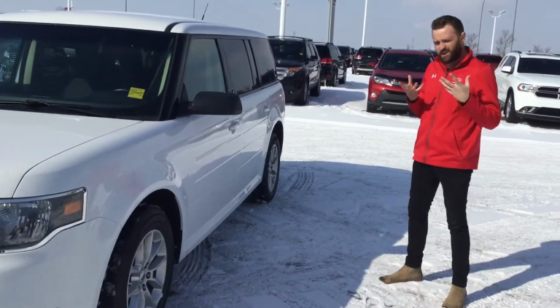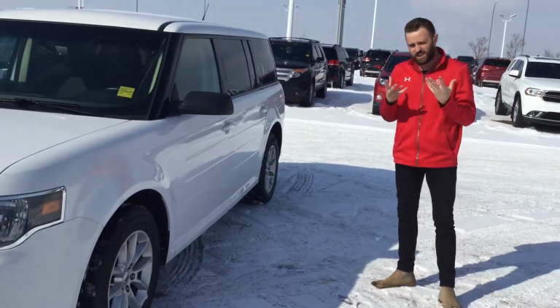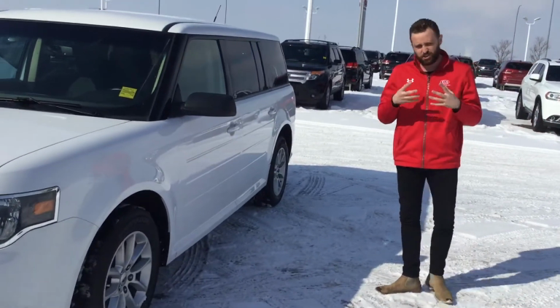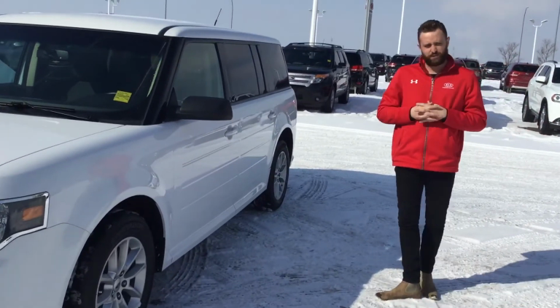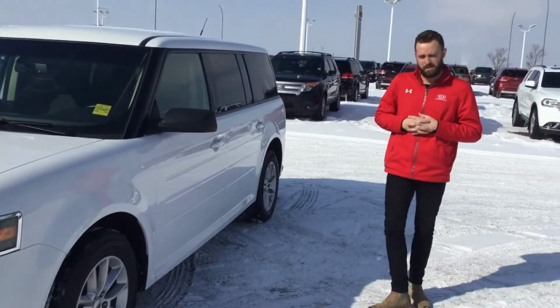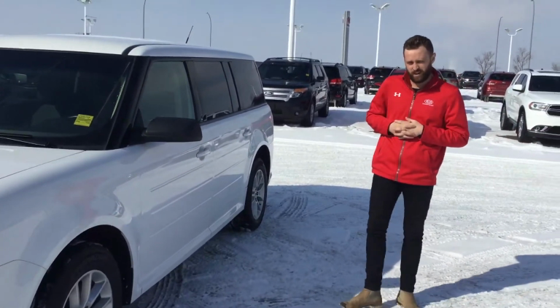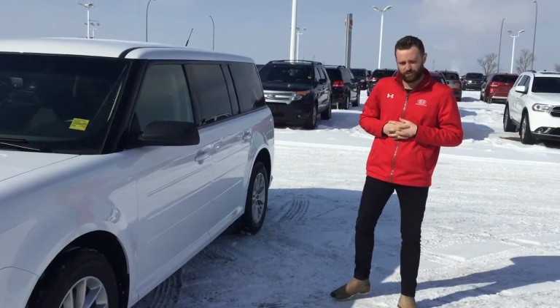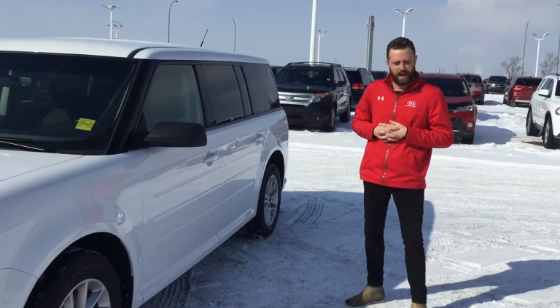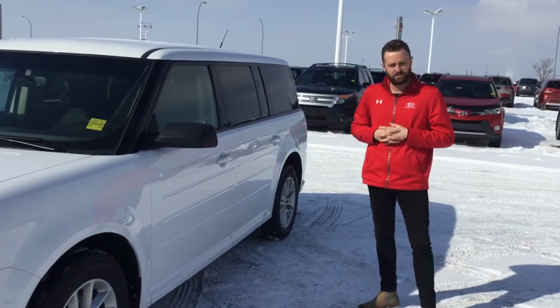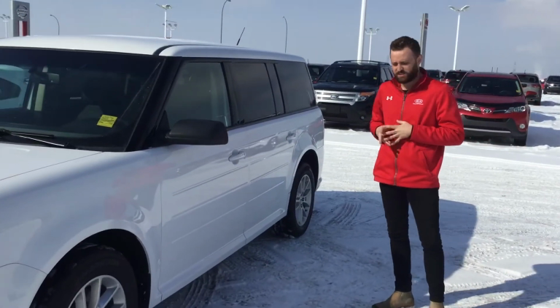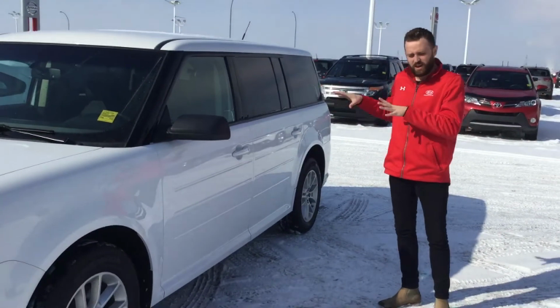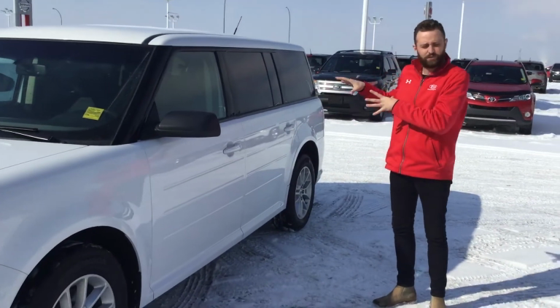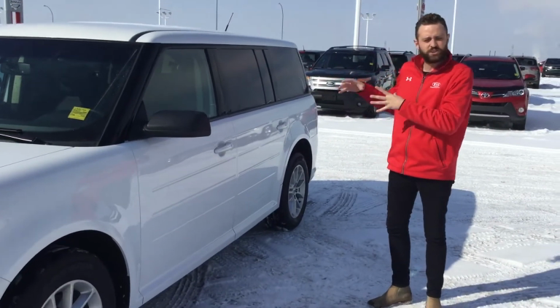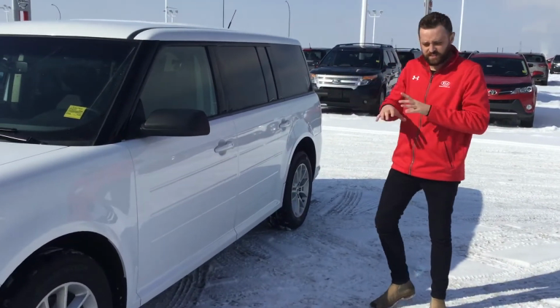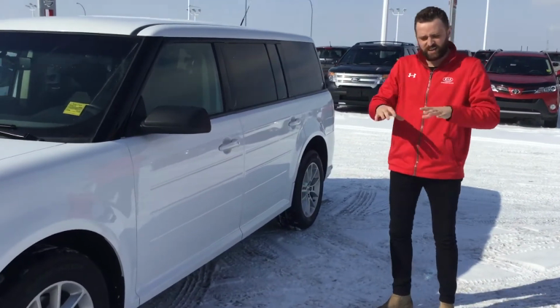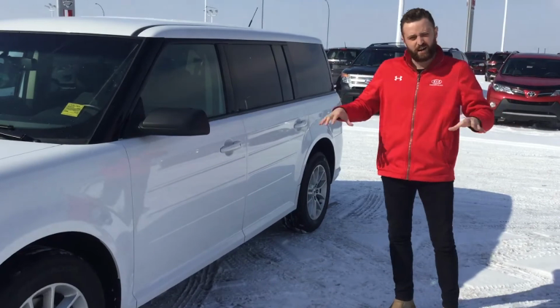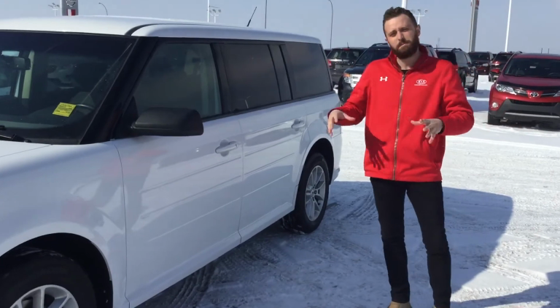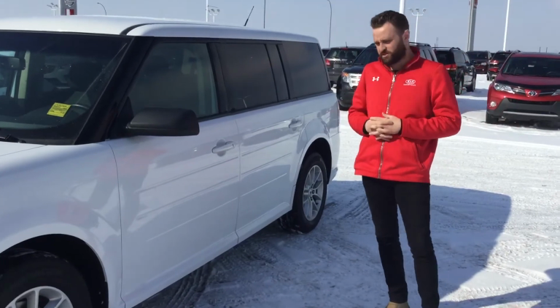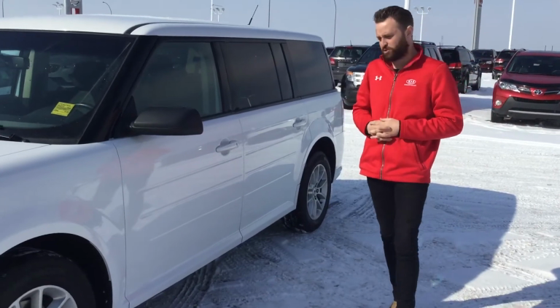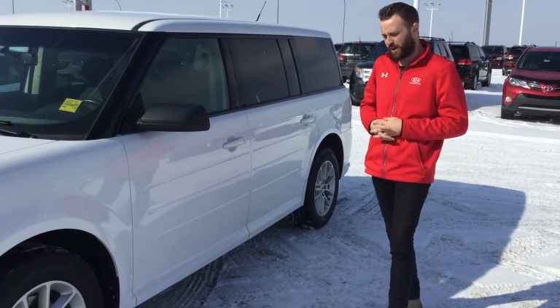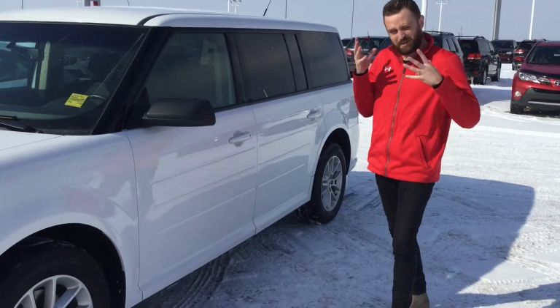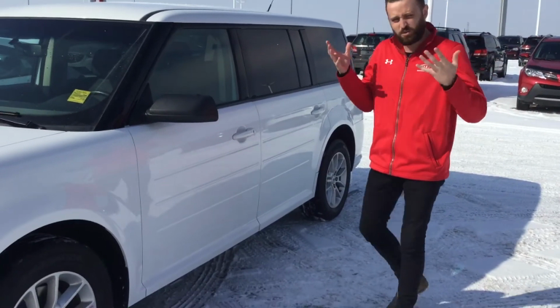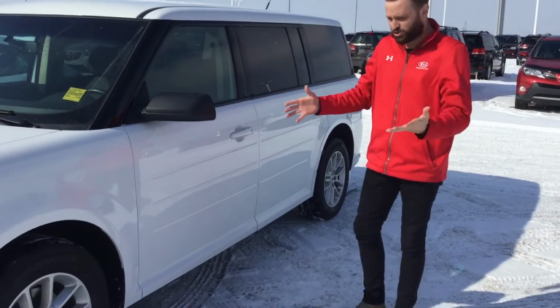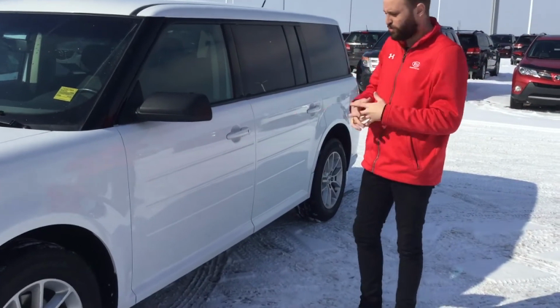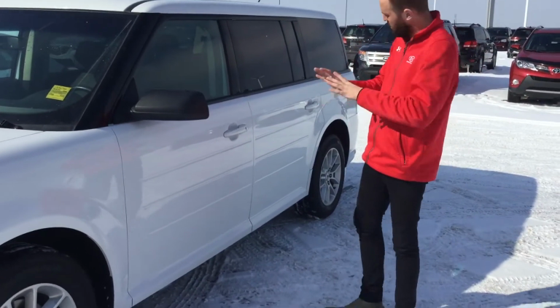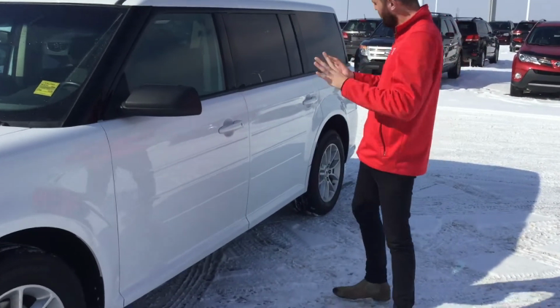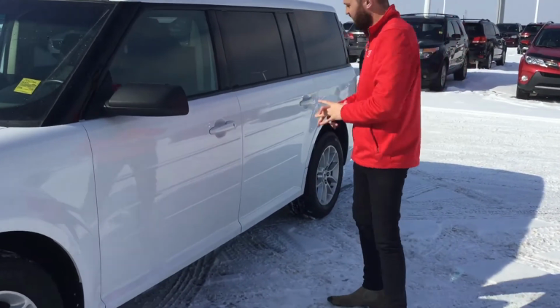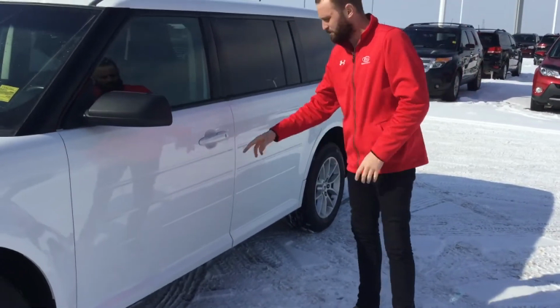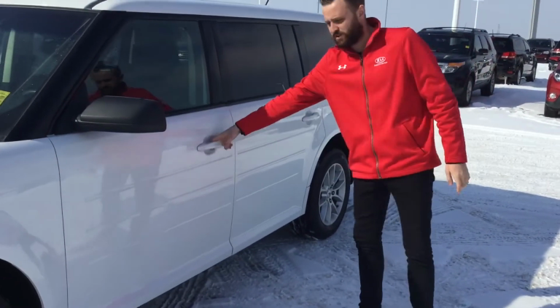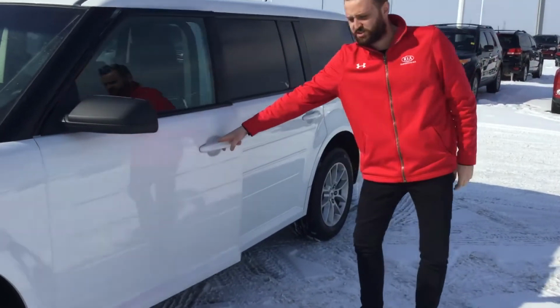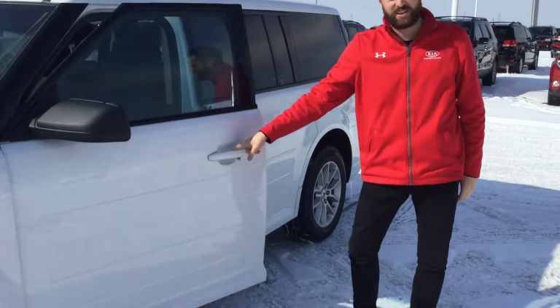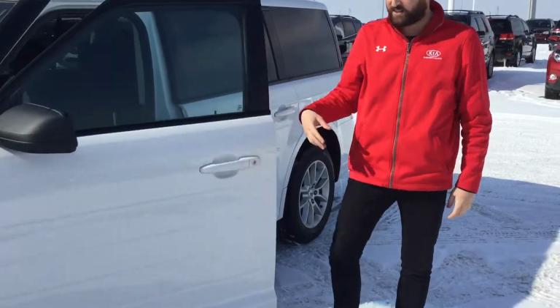Now, I understand you're looking for the captain's chairs — unfortunately this does have the bench seating. But I still want to show you the car in the absolute condition that it's in.